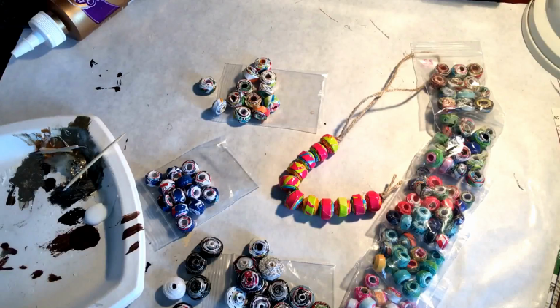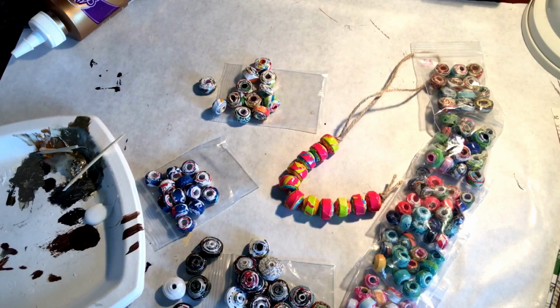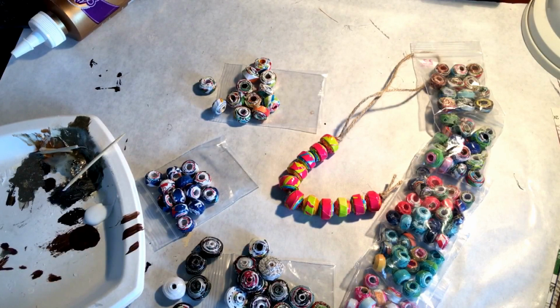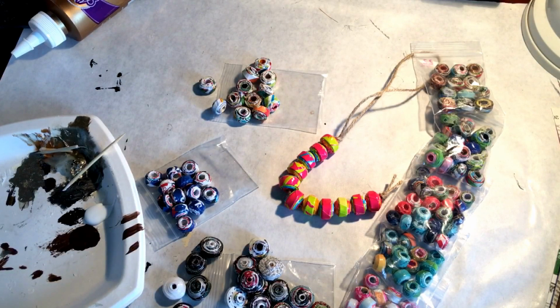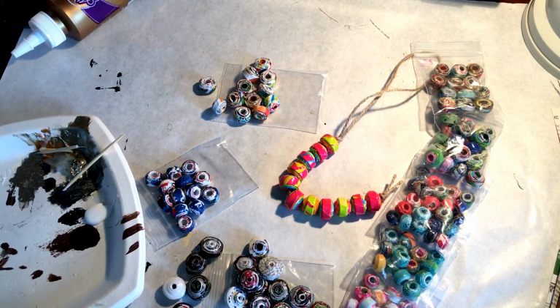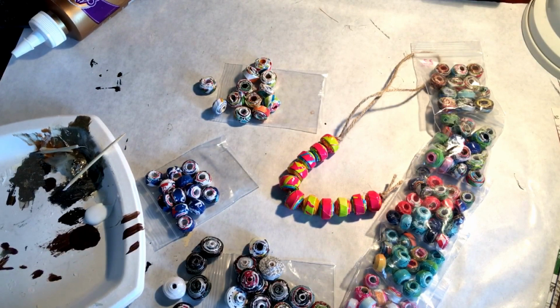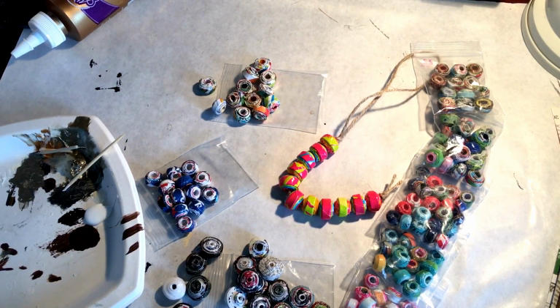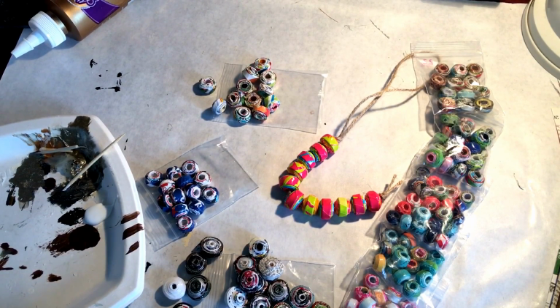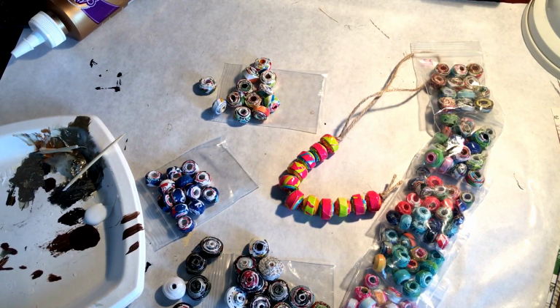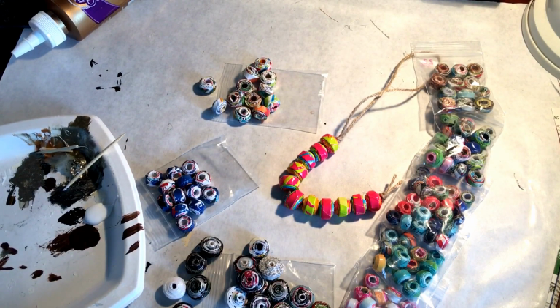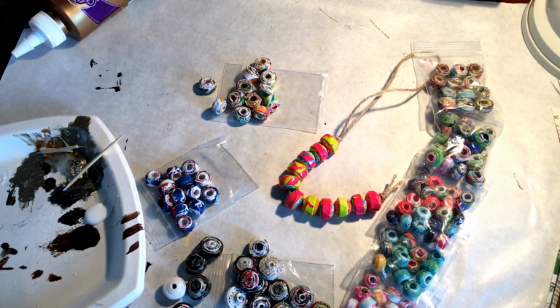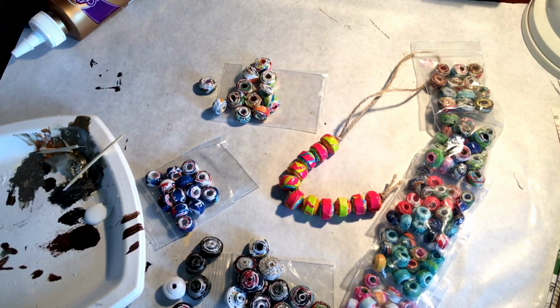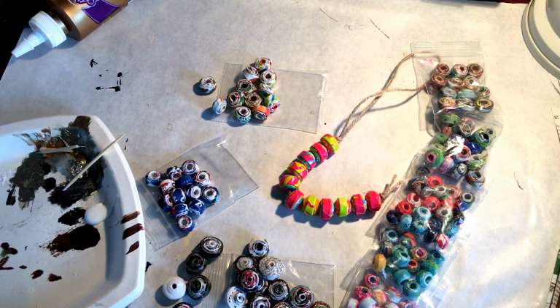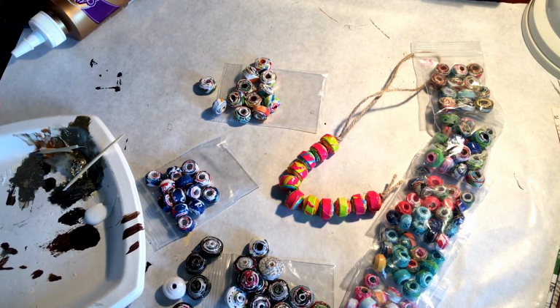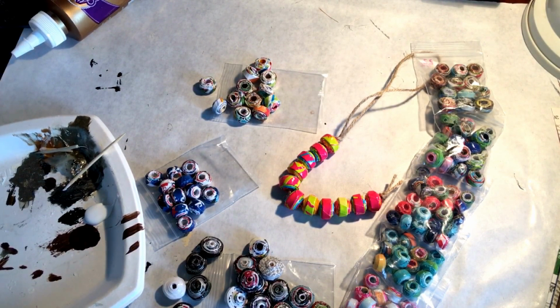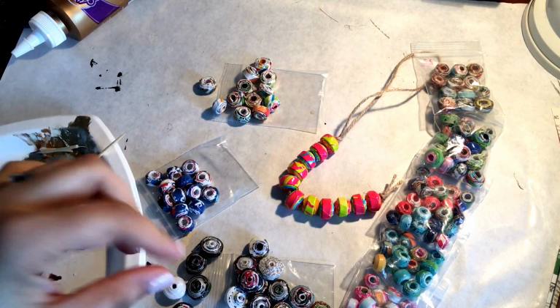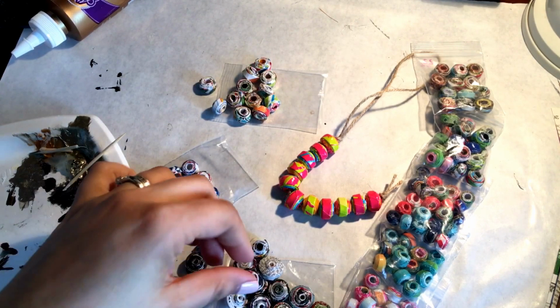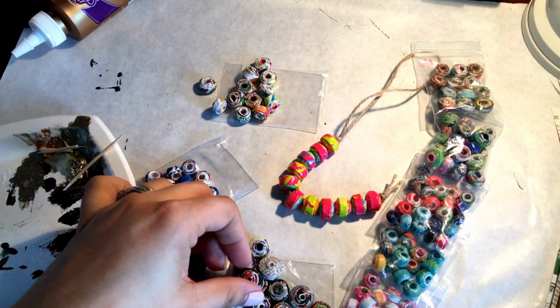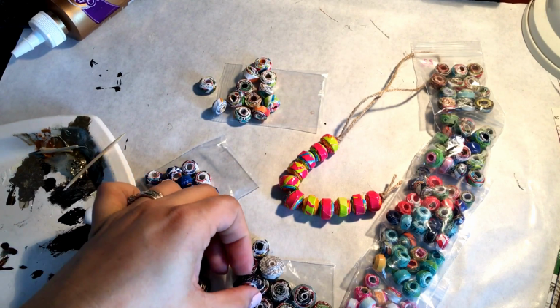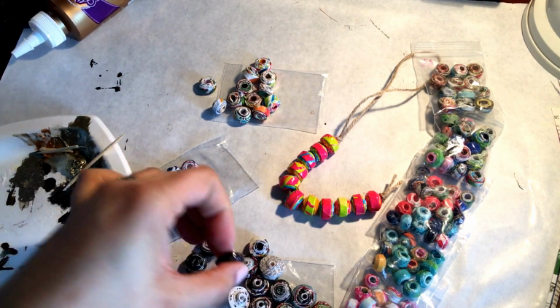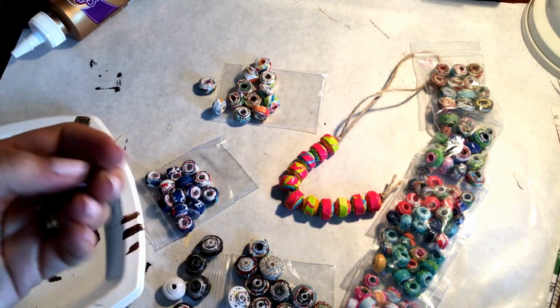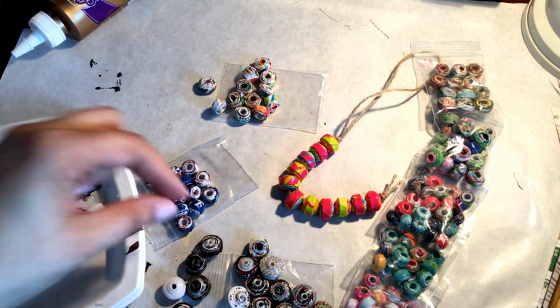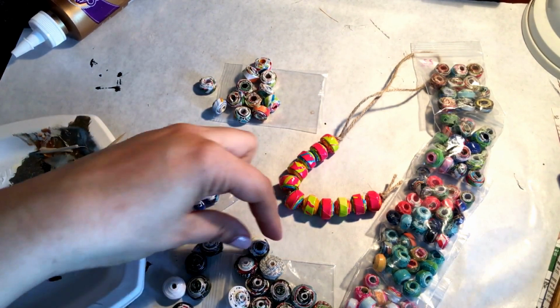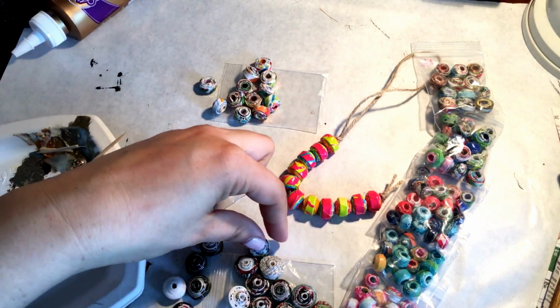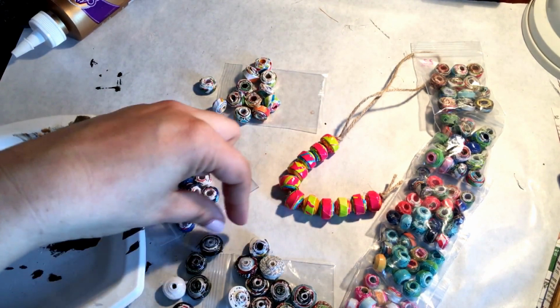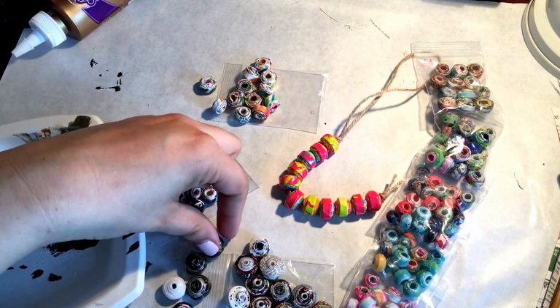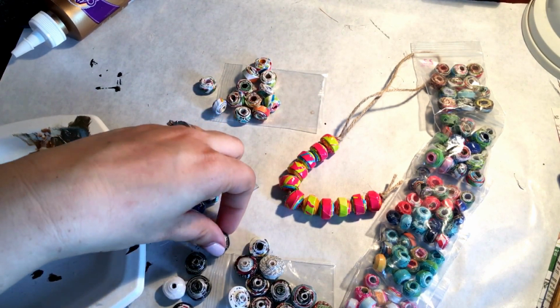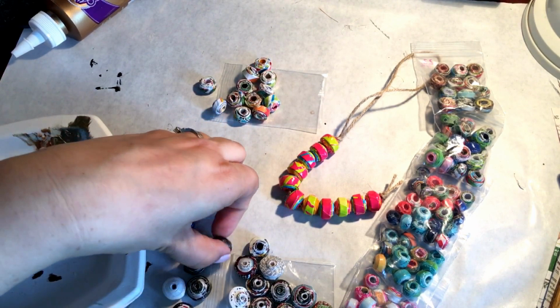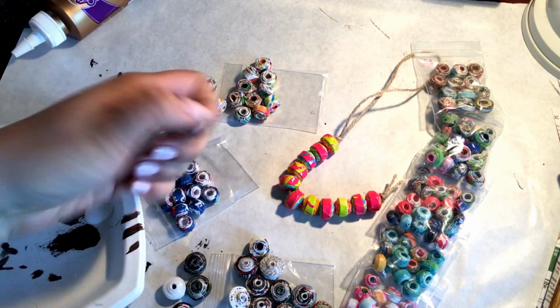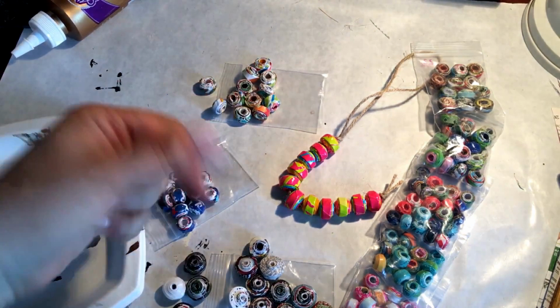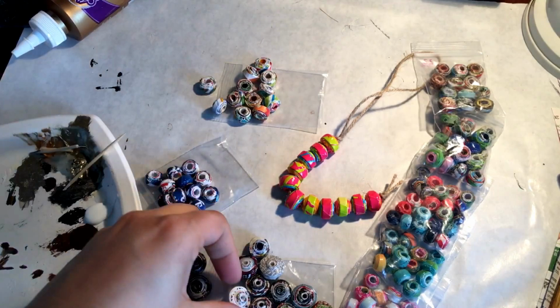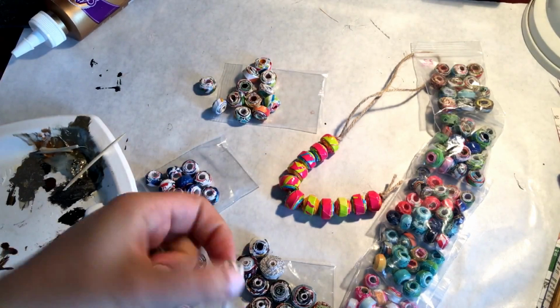Hi everyone! Today I'm going to show you how to make the easiest paper bead you will ever make in your life, and I just use flyers that come in the mail to make these.